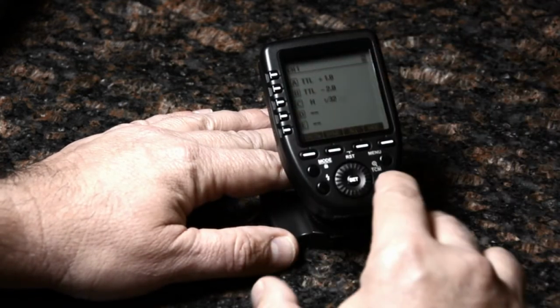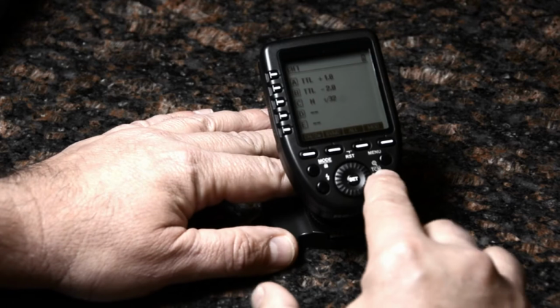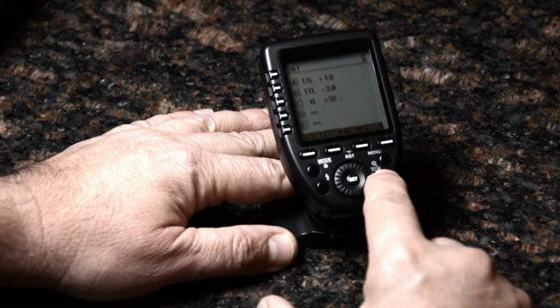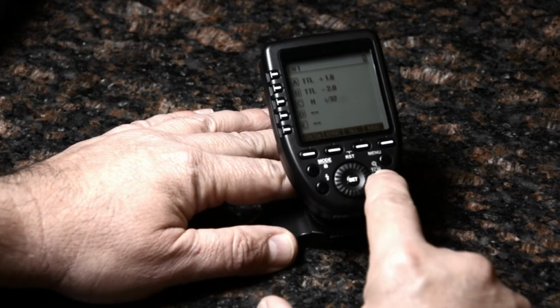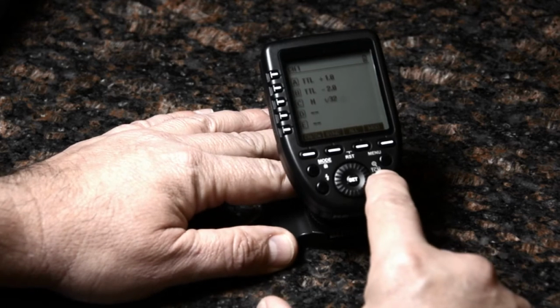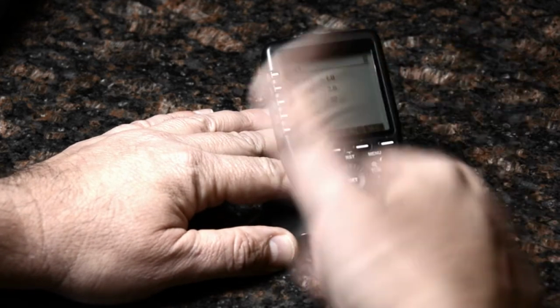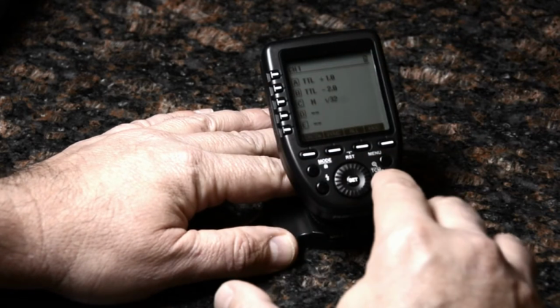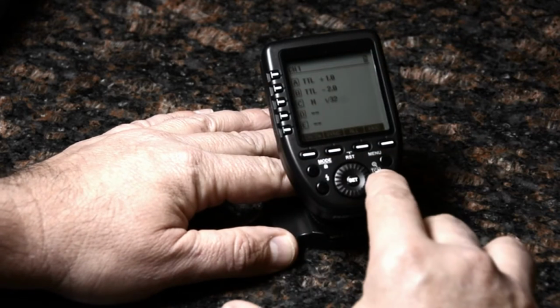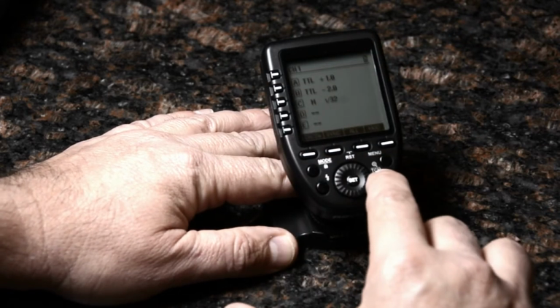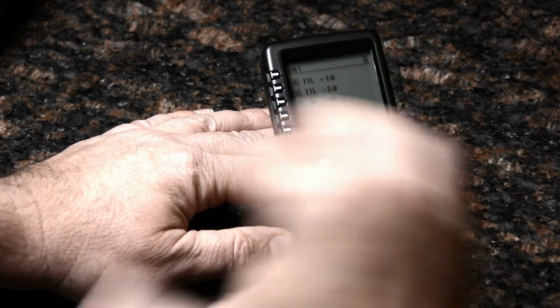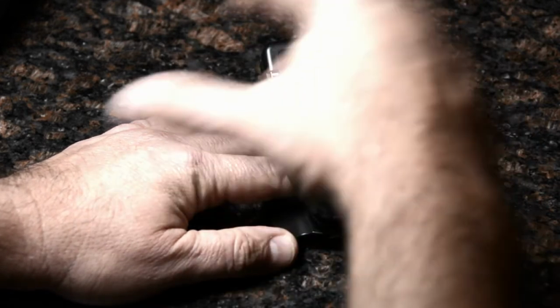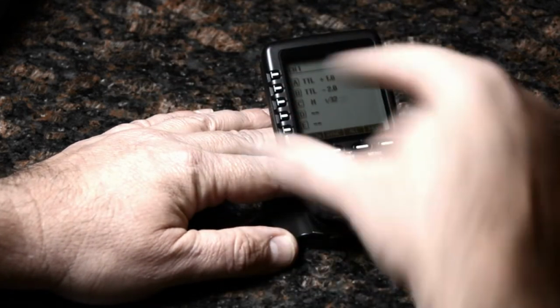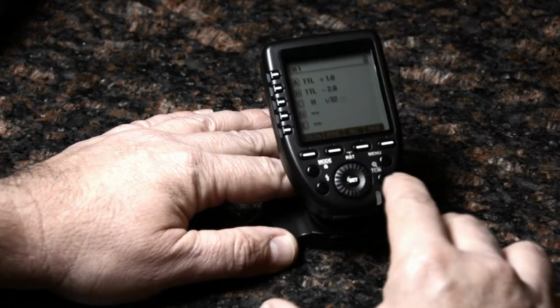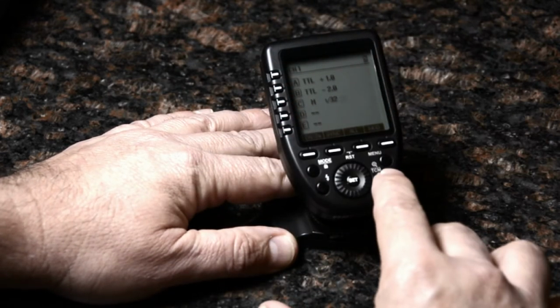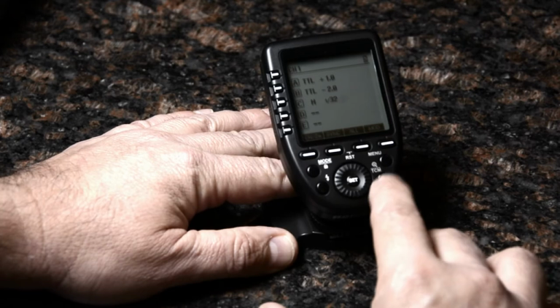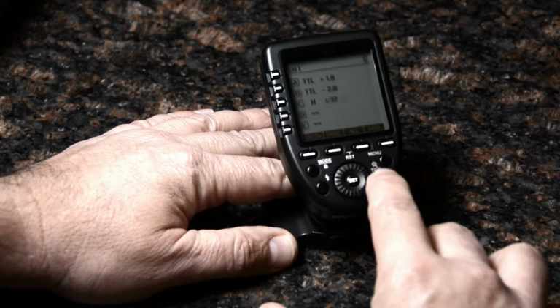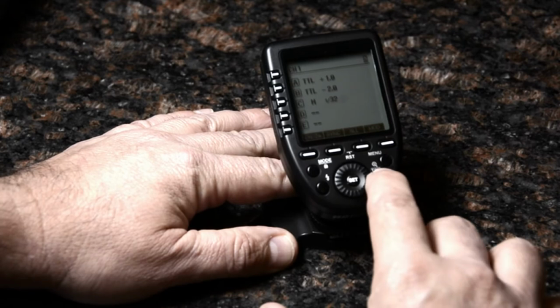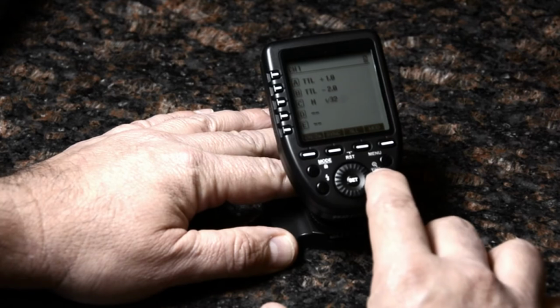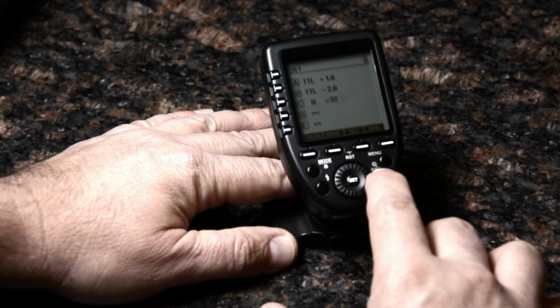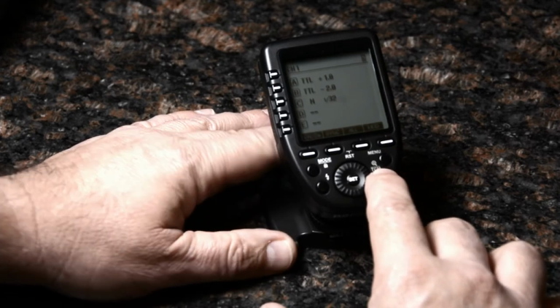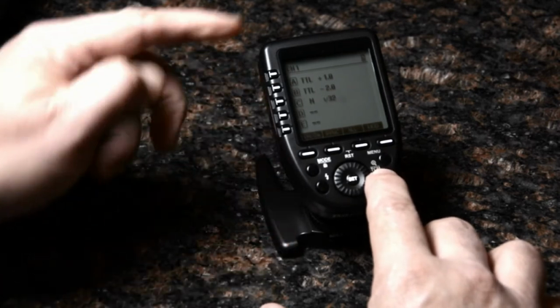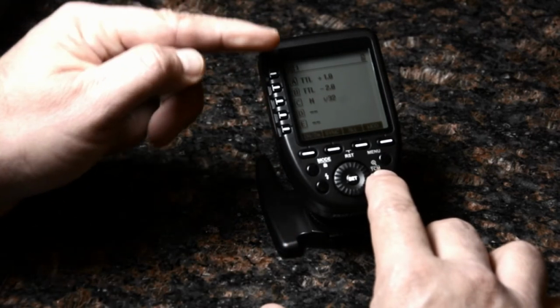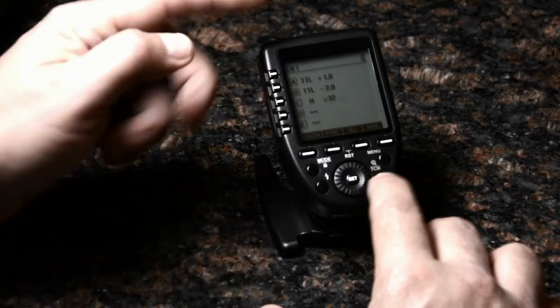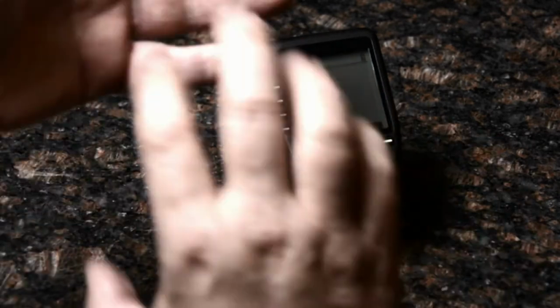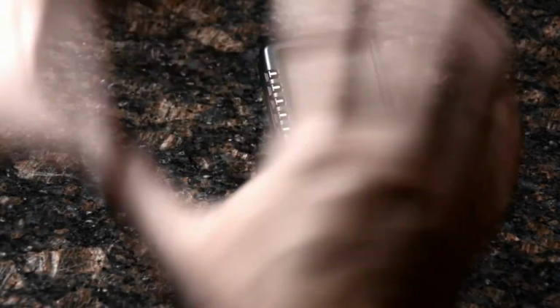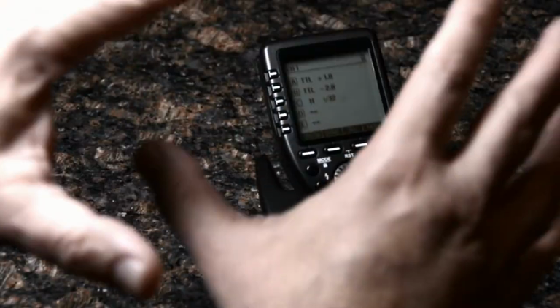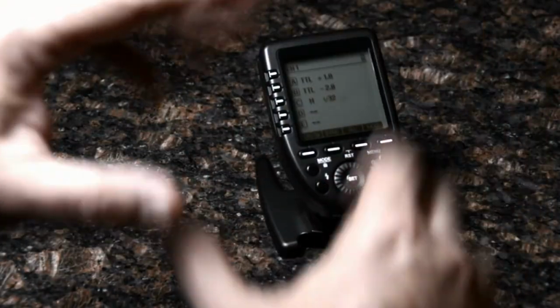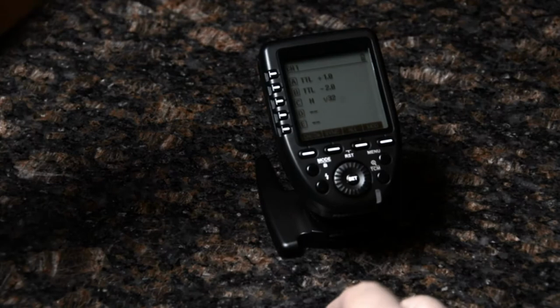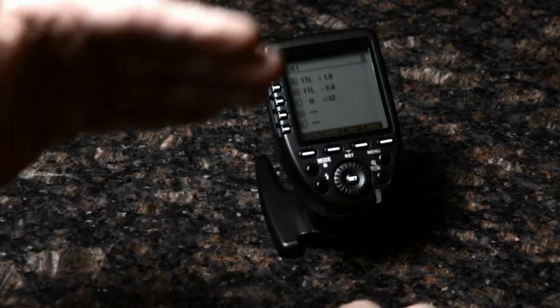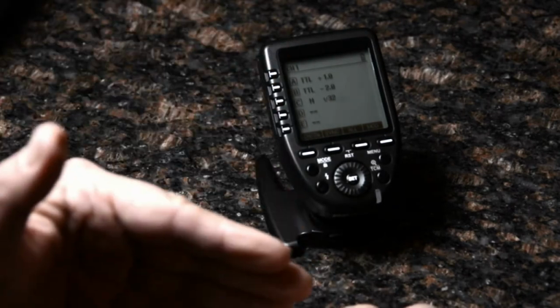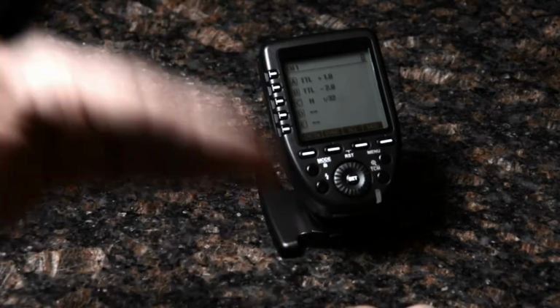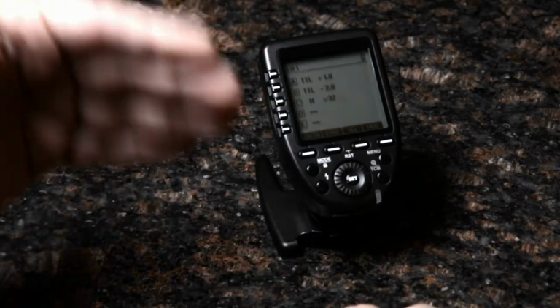This has a button you can press. It won't work right now because I haven't taken any shots, so there's no TTL signal data. But press and hold this button and it's going to convert those TTL corrections to power values in manual mode.